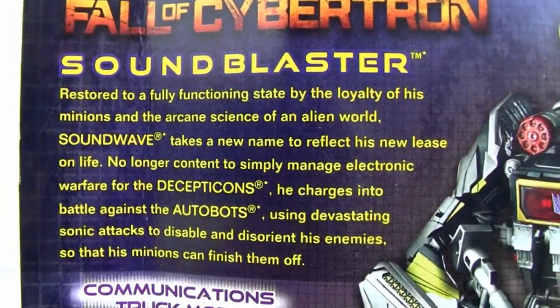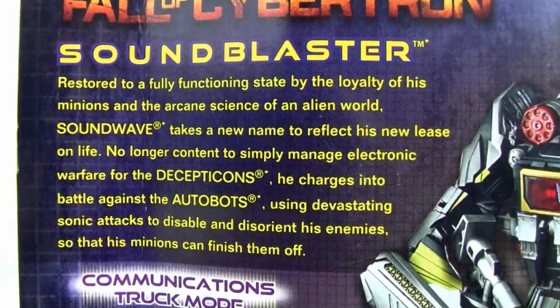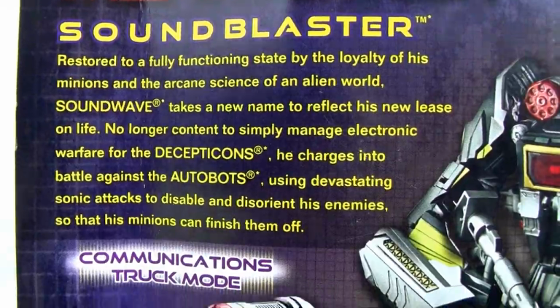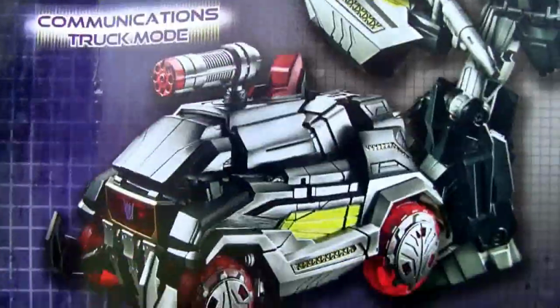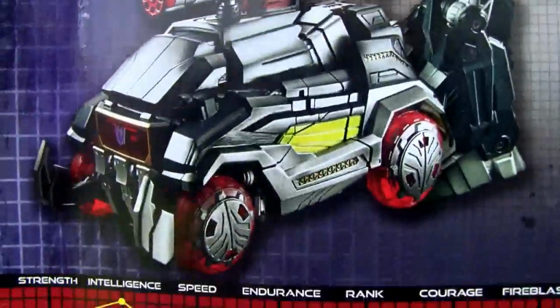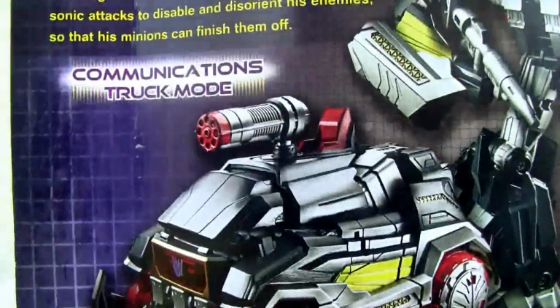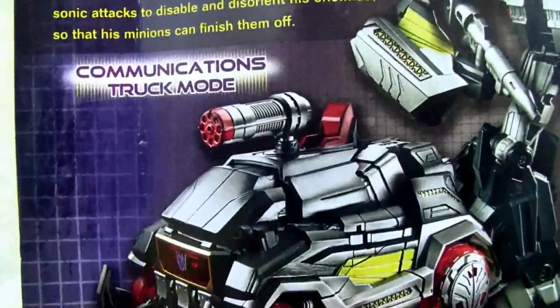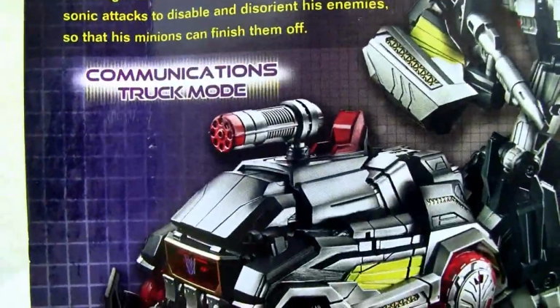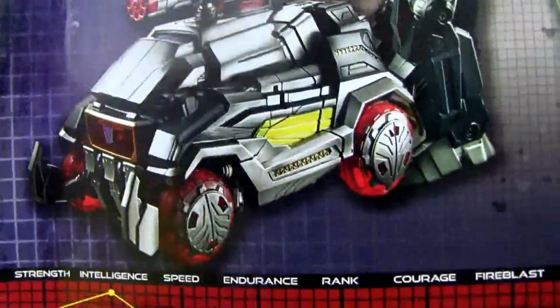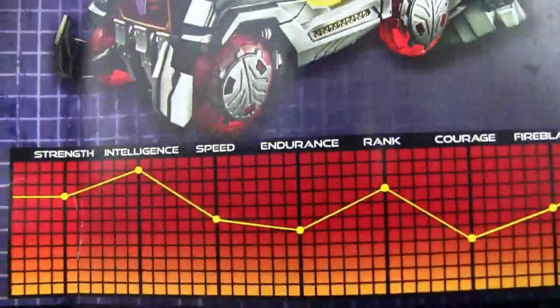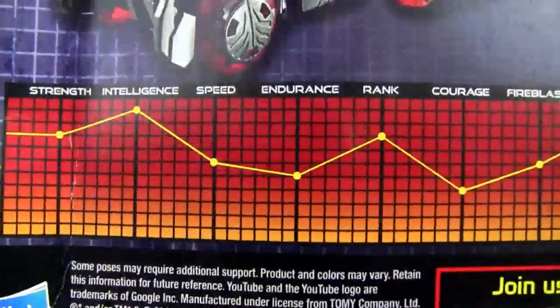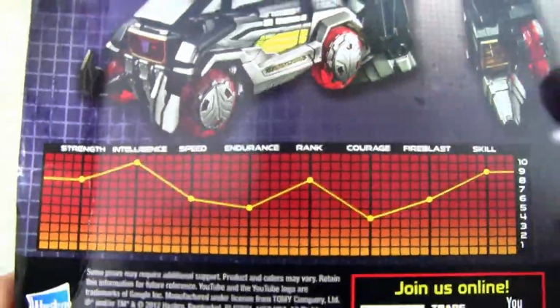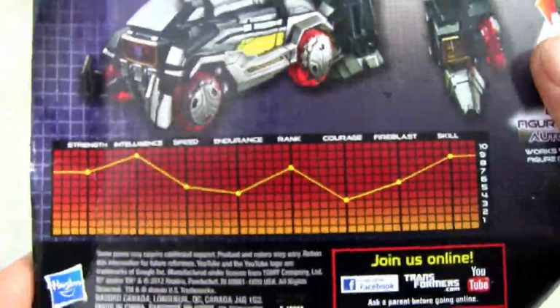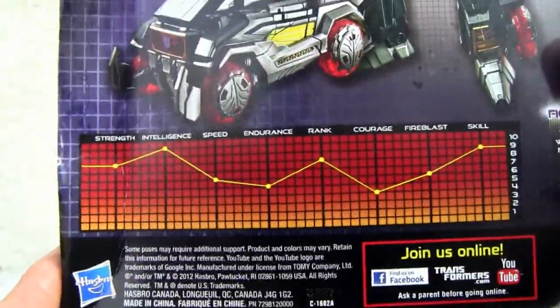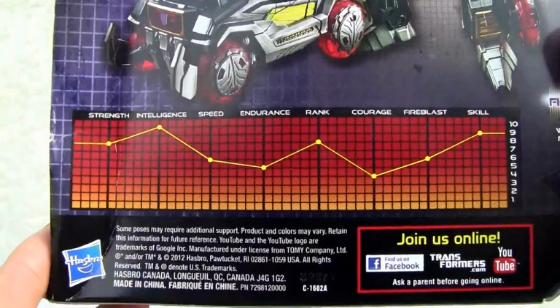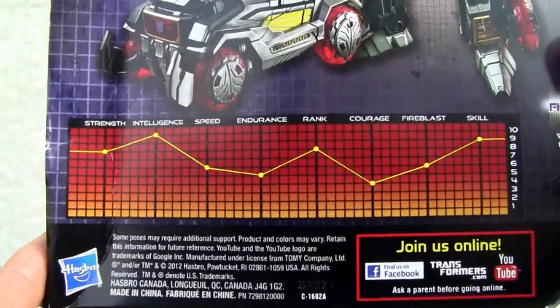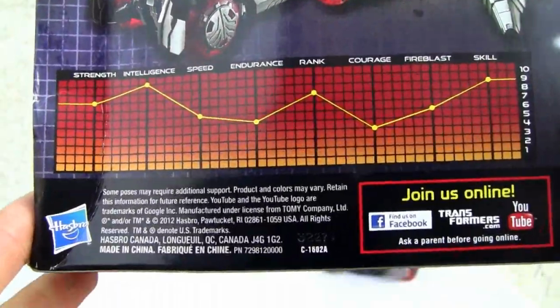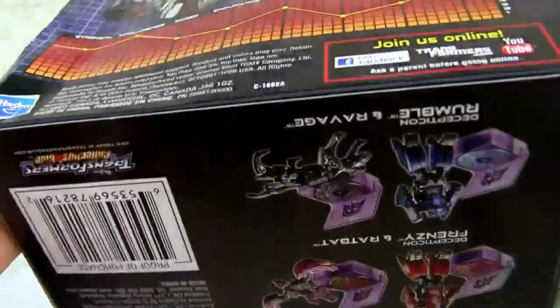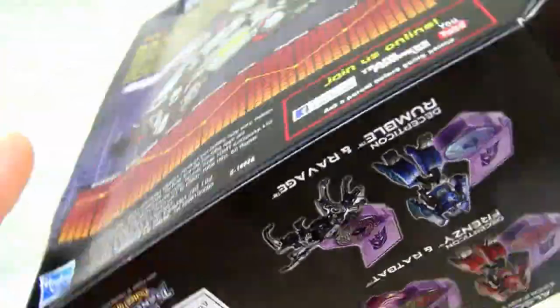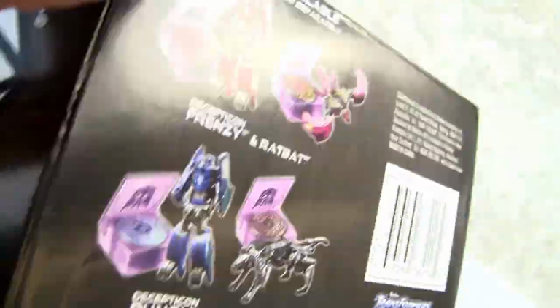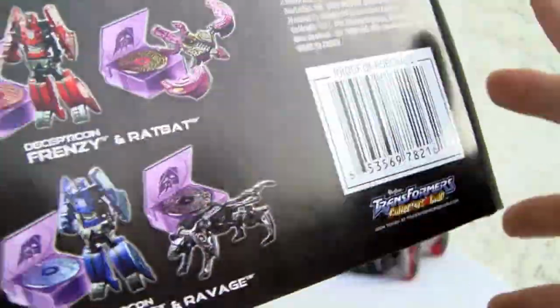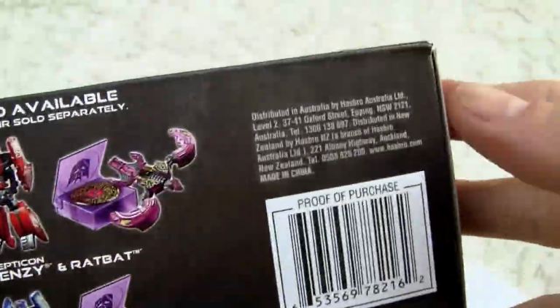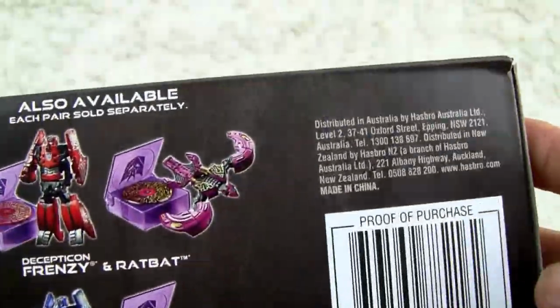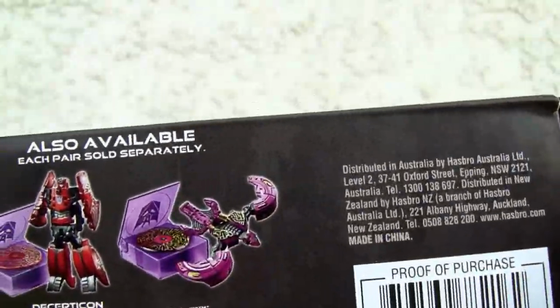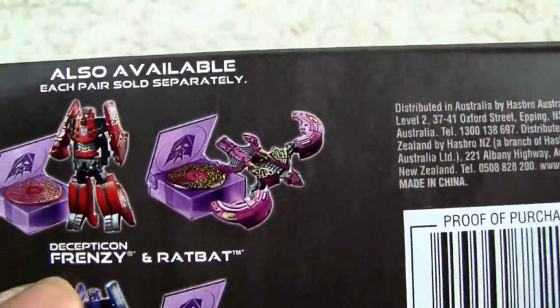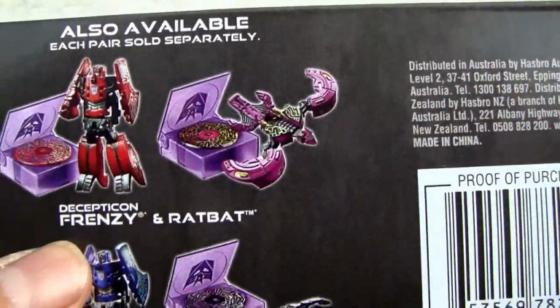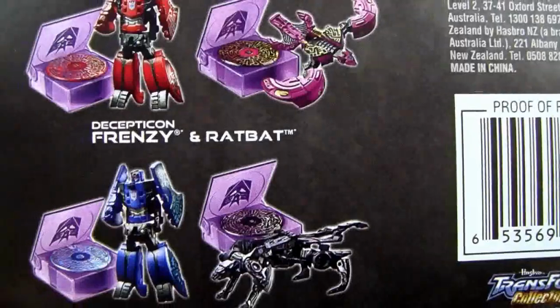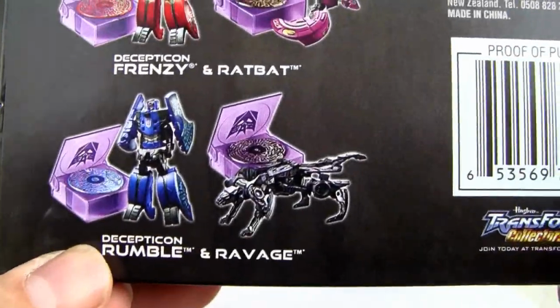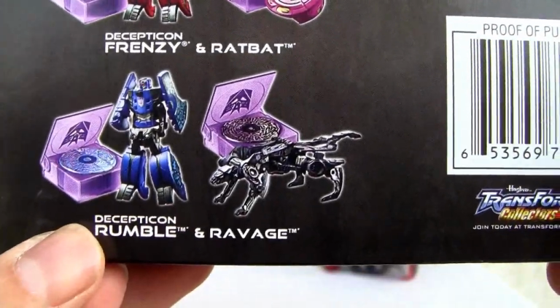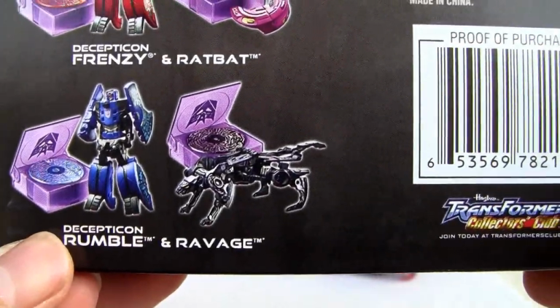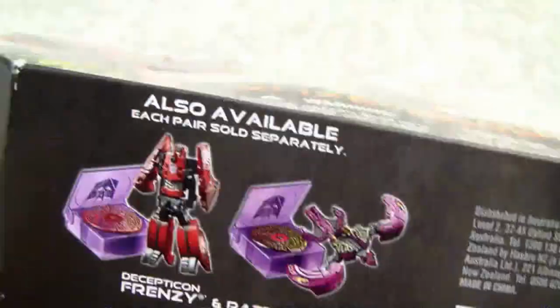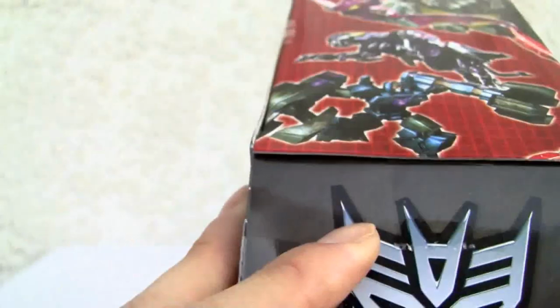Here's his bio. Communications, truck mode — yeah, that's a stretch. Stack sheet, and the bottom has the data disks for Frenzy, Ratbat, Rumble, and Ravage. Cool.